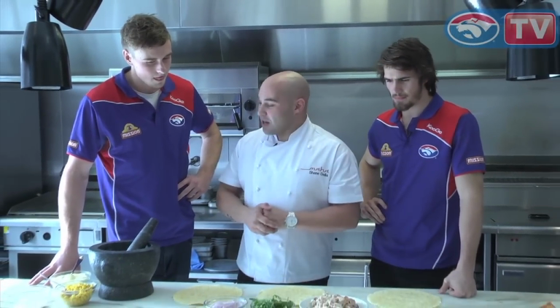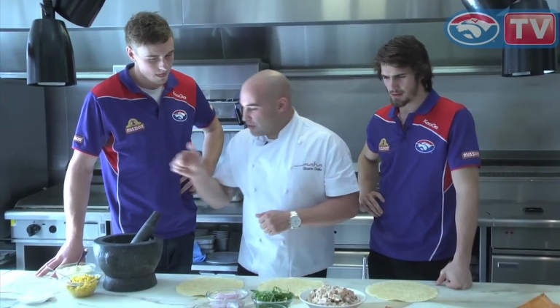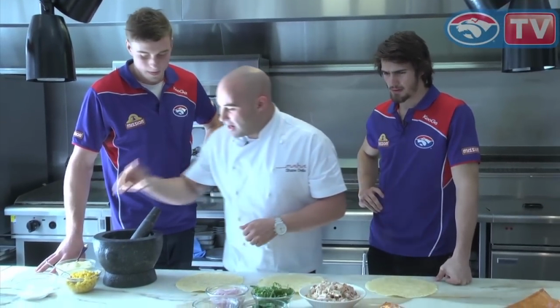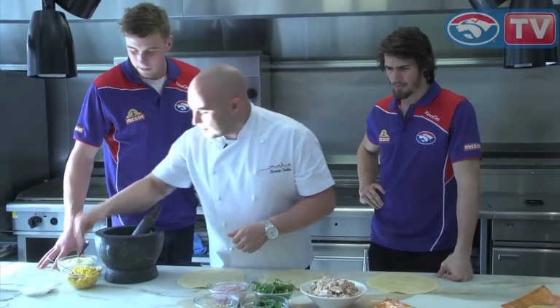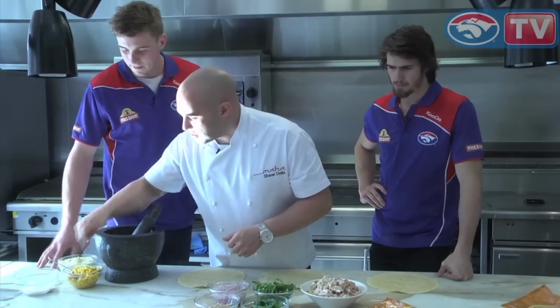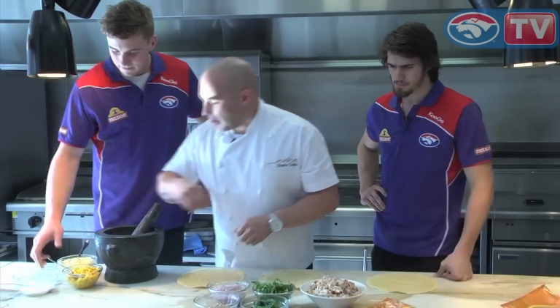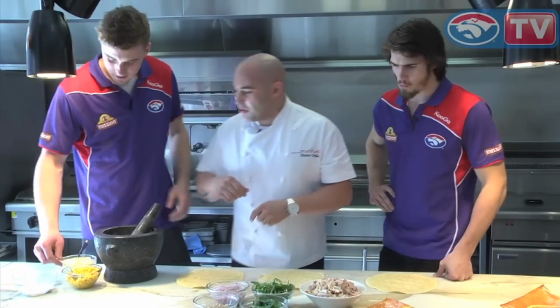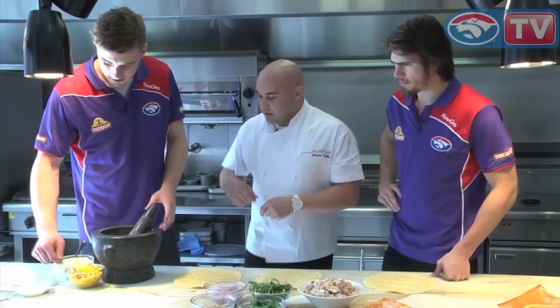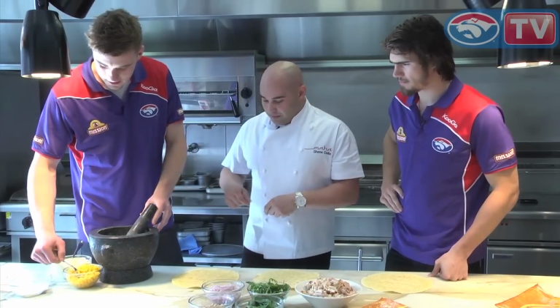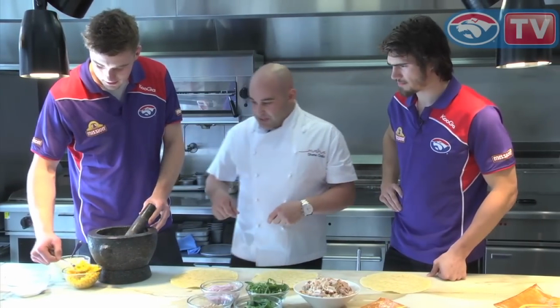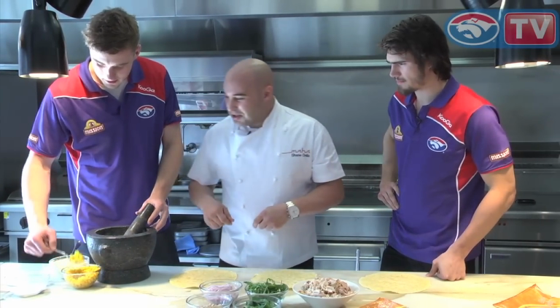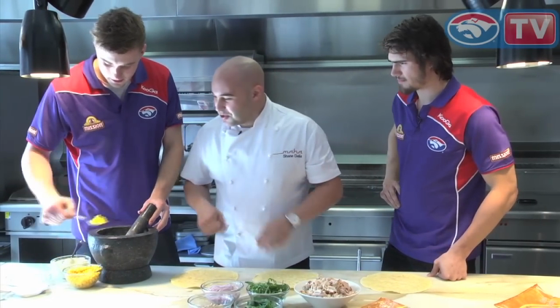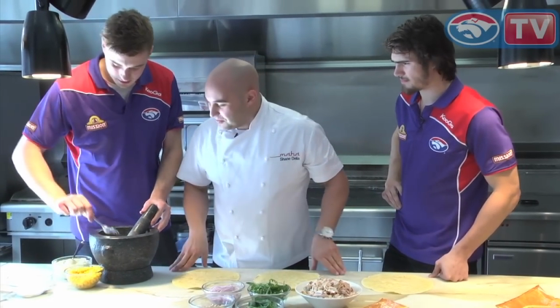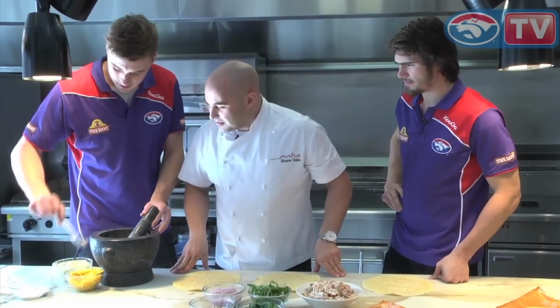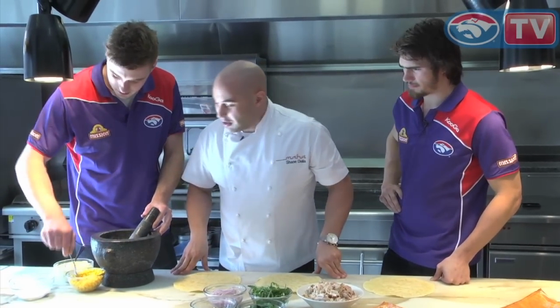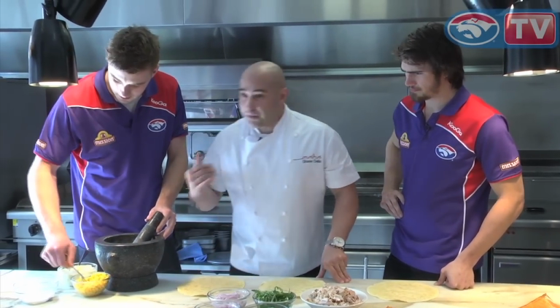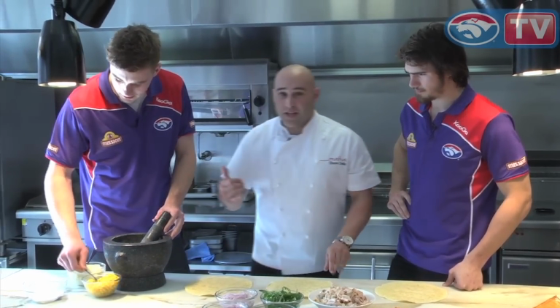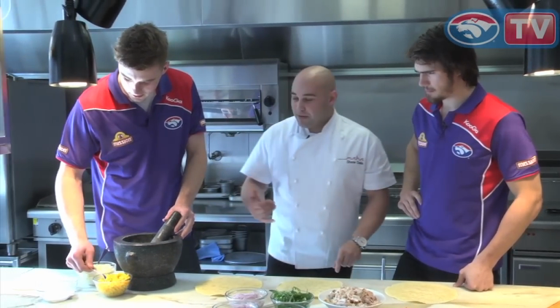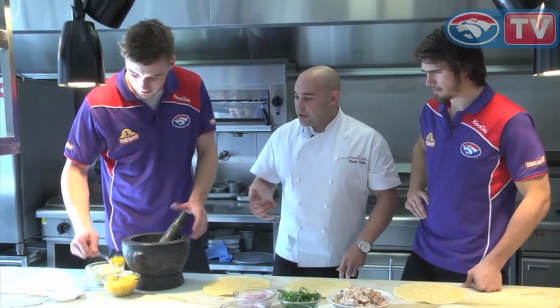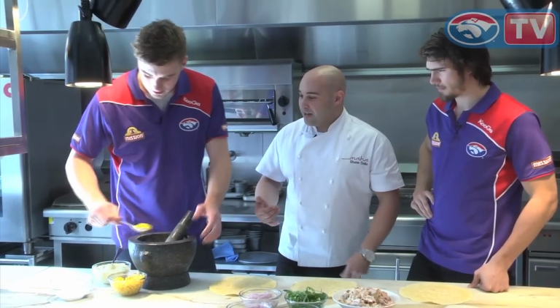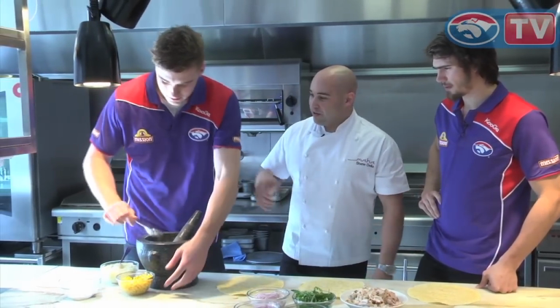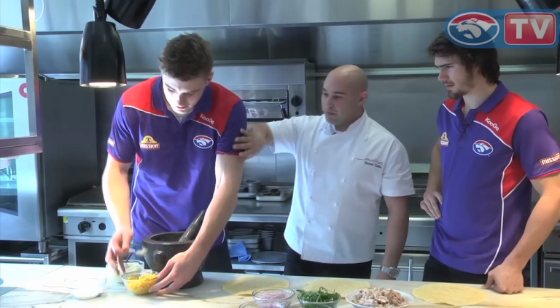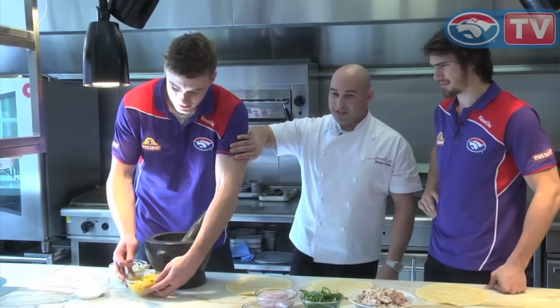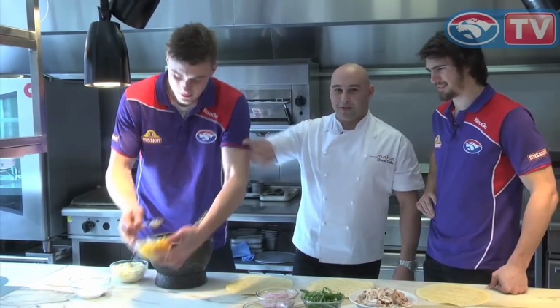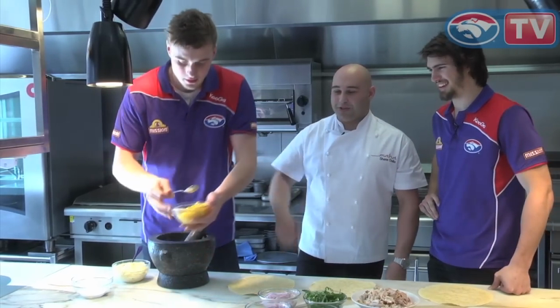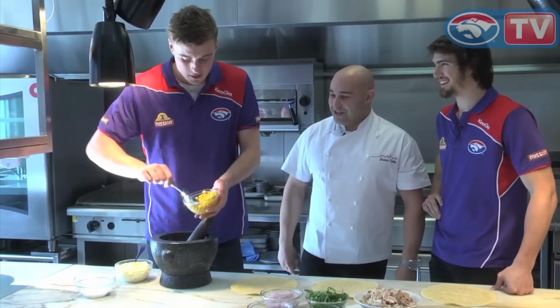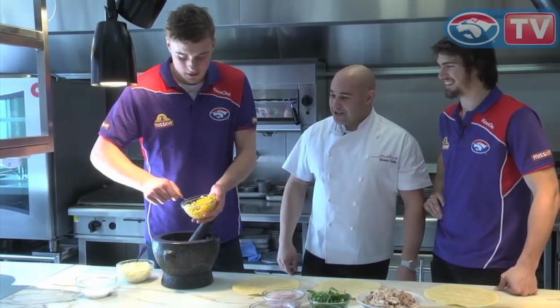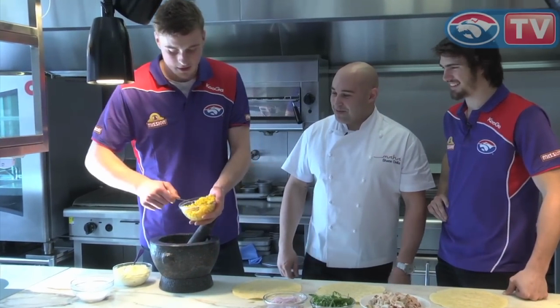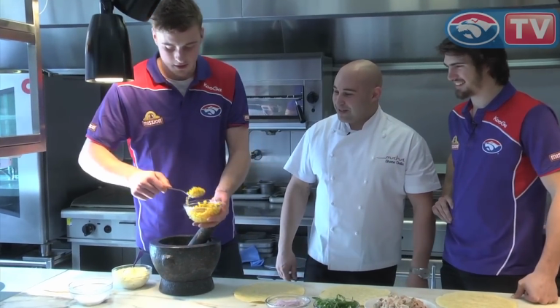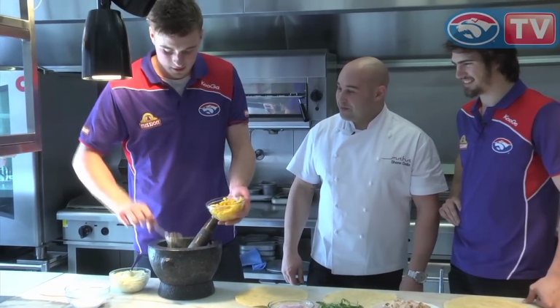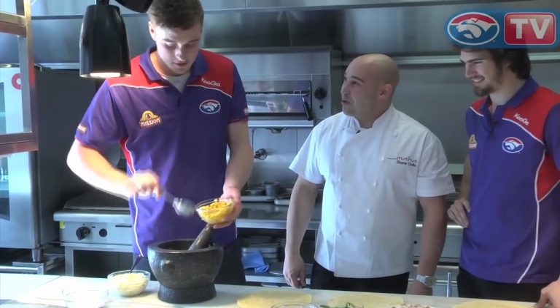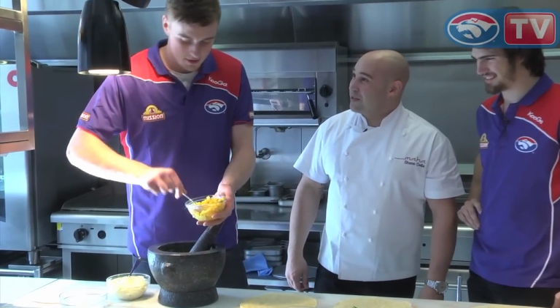So if you want to start smashing up that corn — this is something you could do in a food processor, but because I've got big boys here today, I thought we'd use their arms and make them work for a bit.